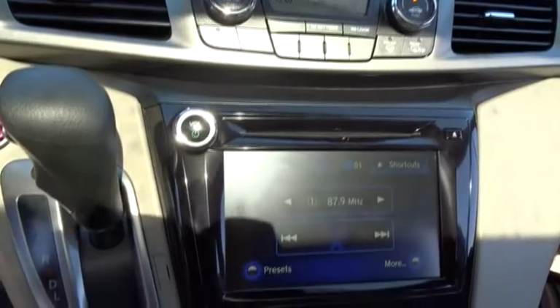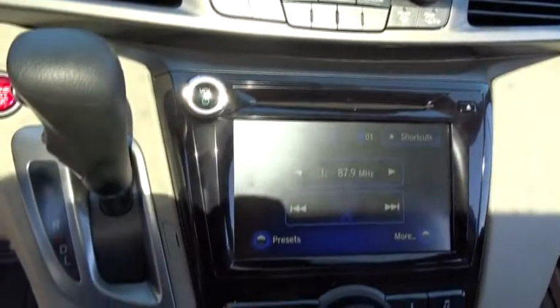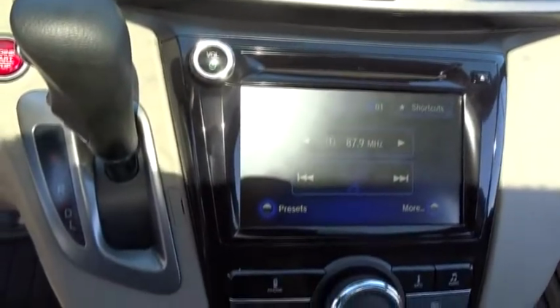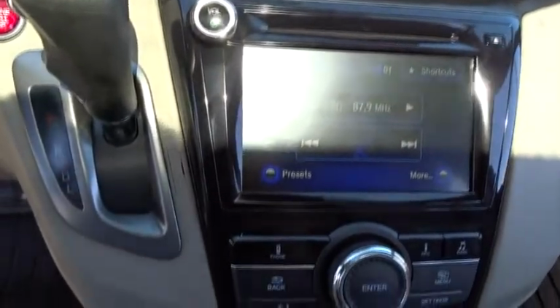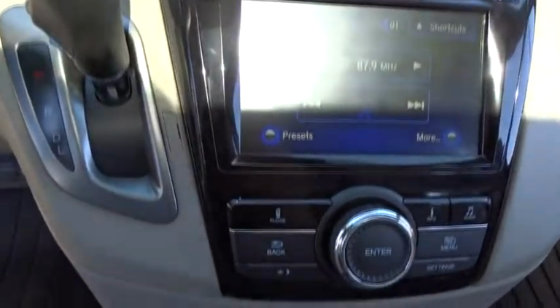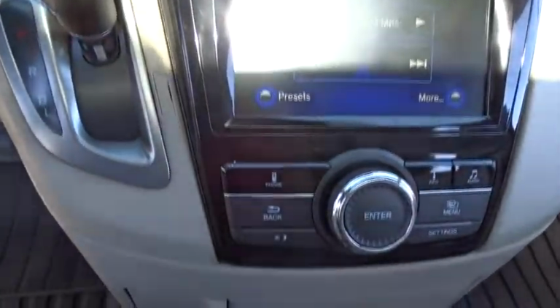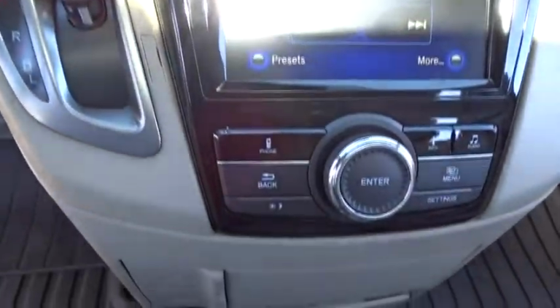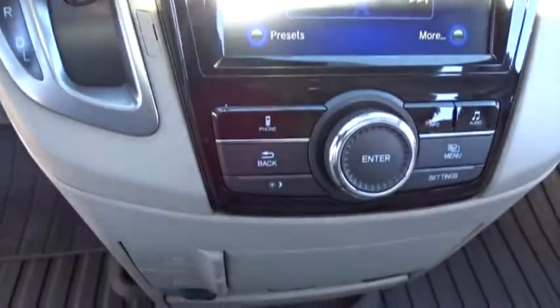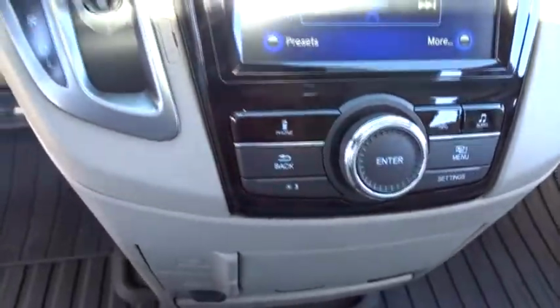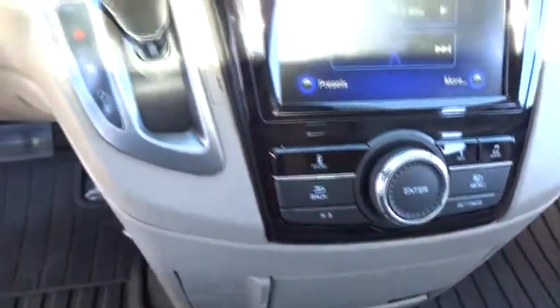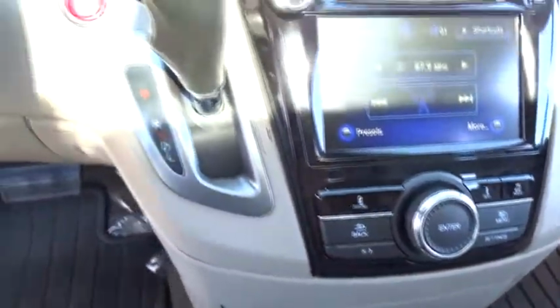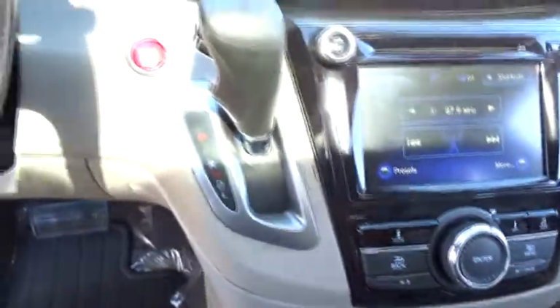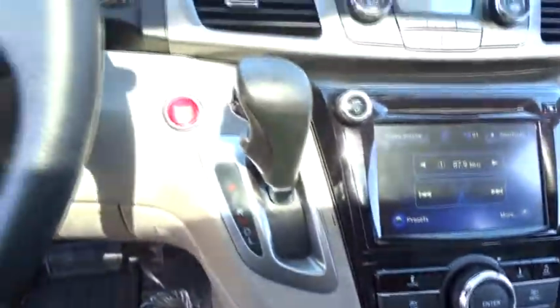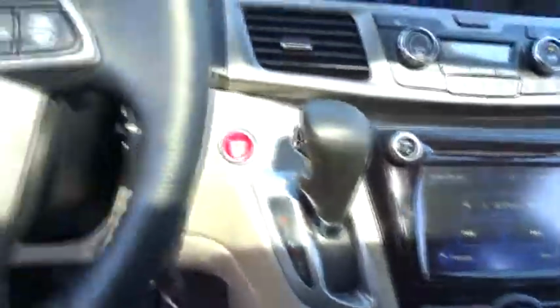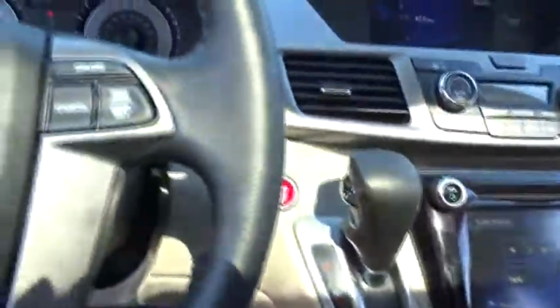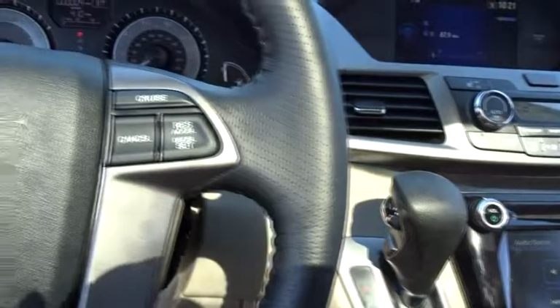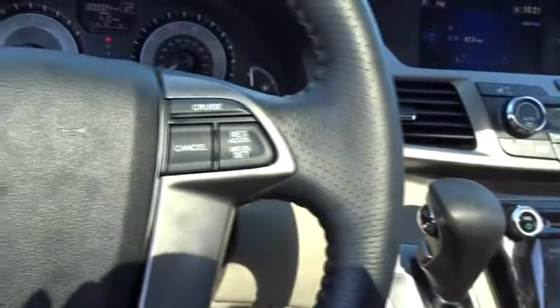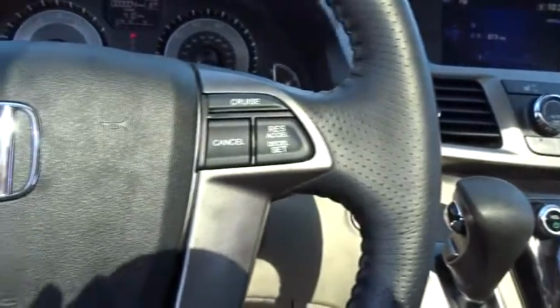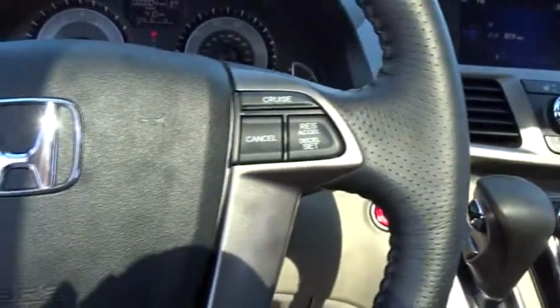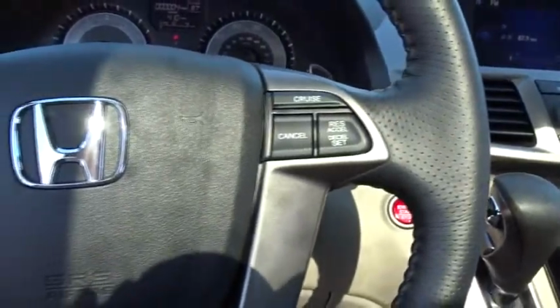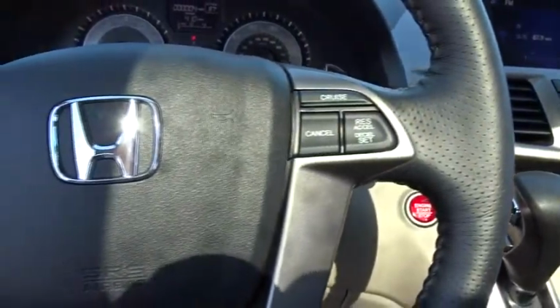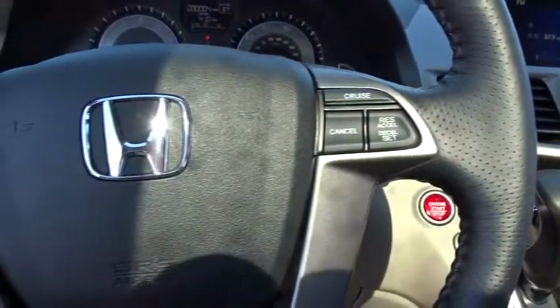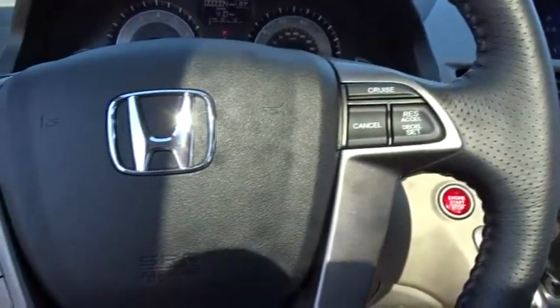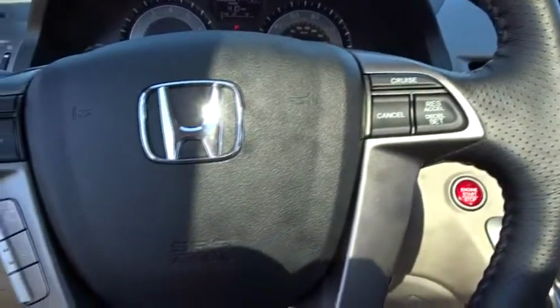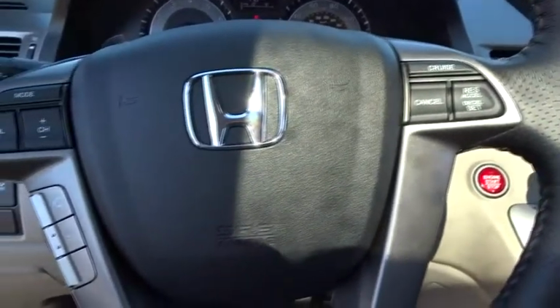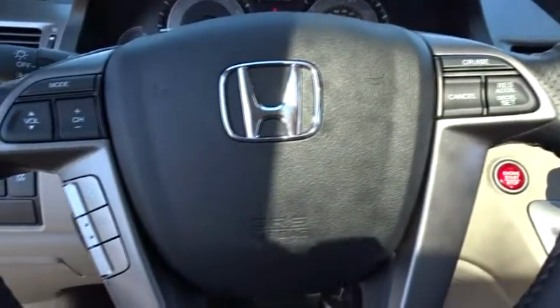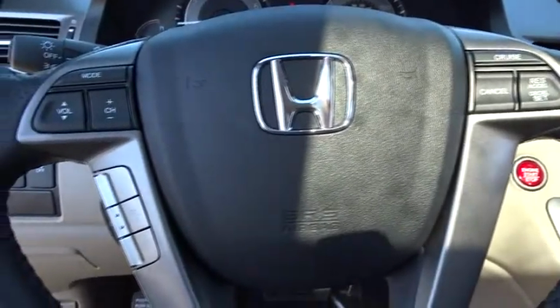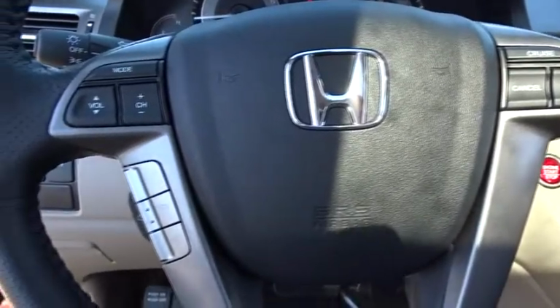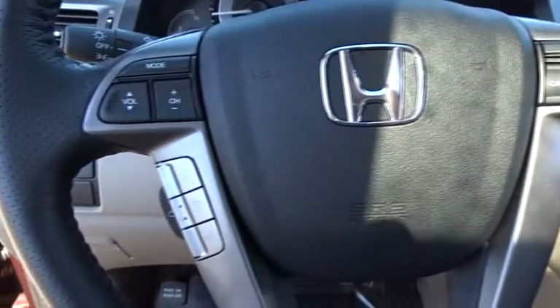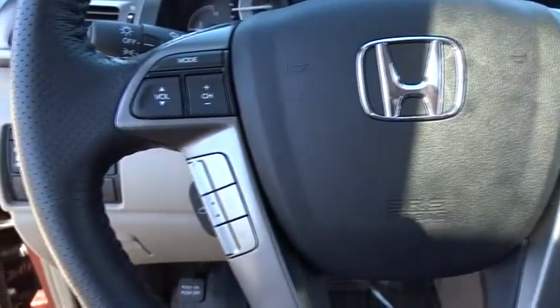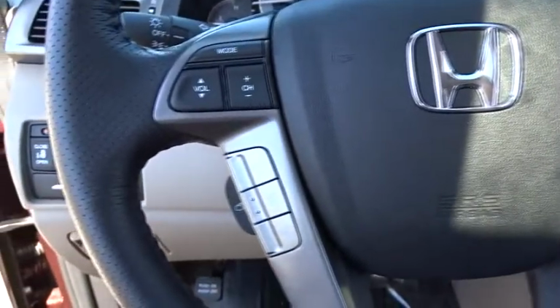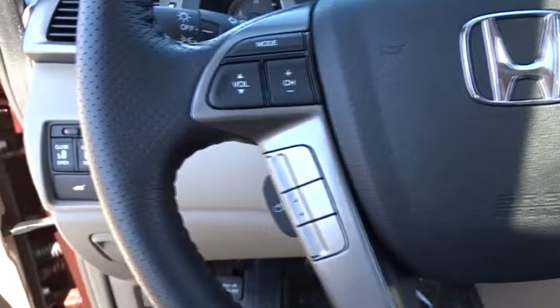Bluetooth, leather-wrapped steering wheel, power steering, adjustable steering wheel, hard disk drive media storage, floor mats, keyless start, four-wheel disc brakes, aluminum wheels.